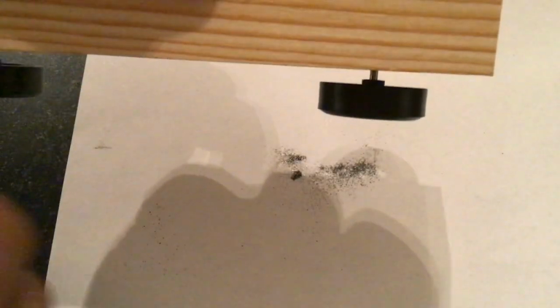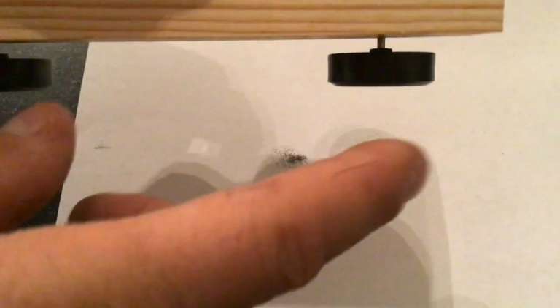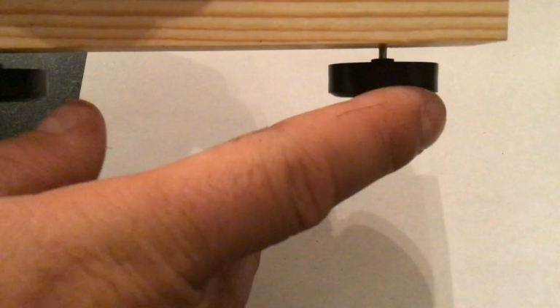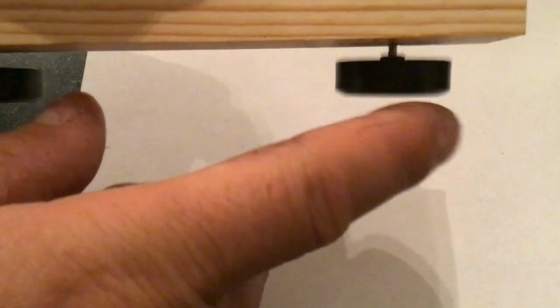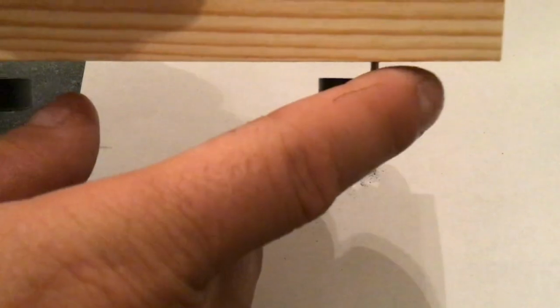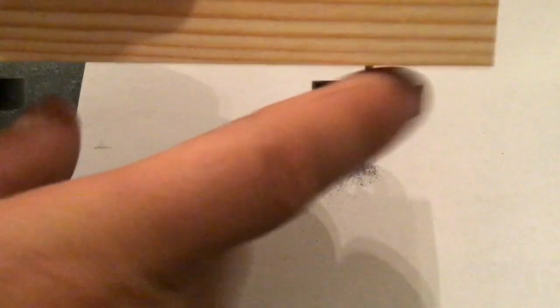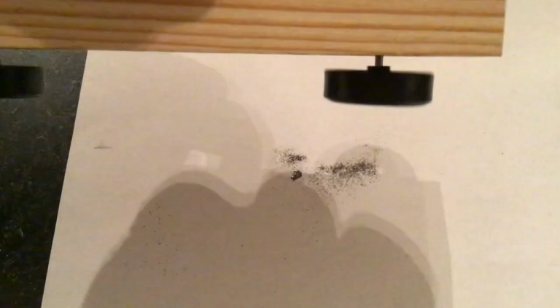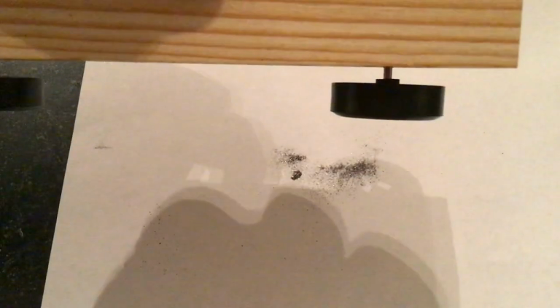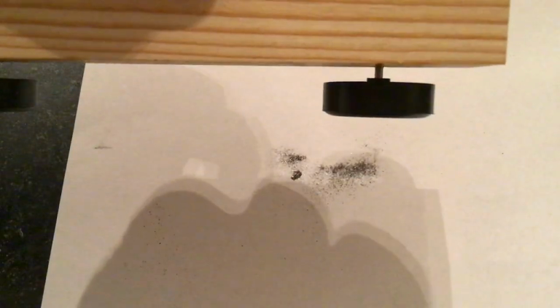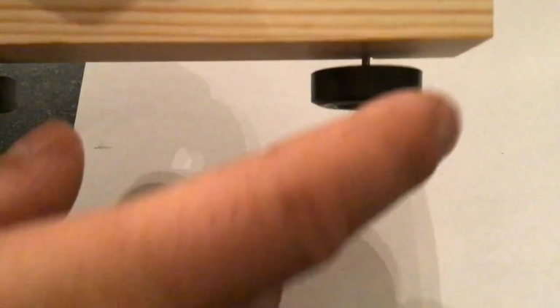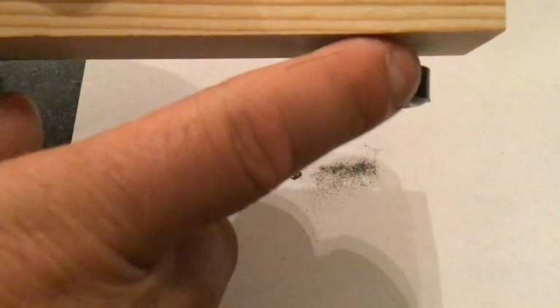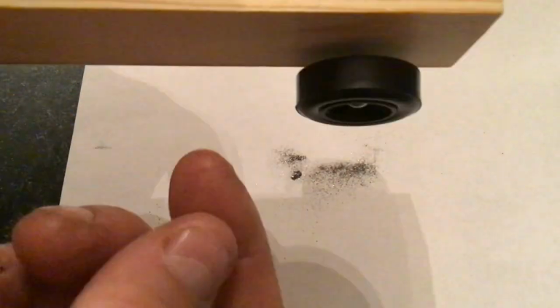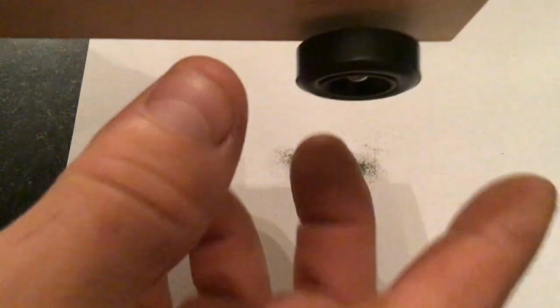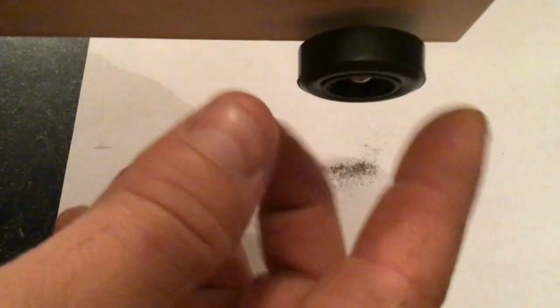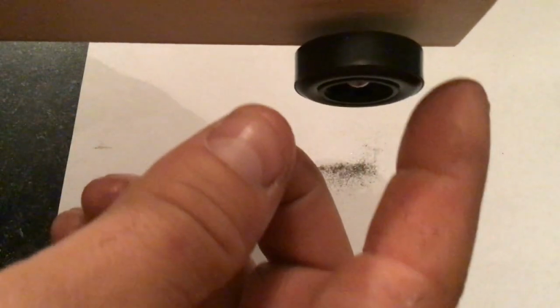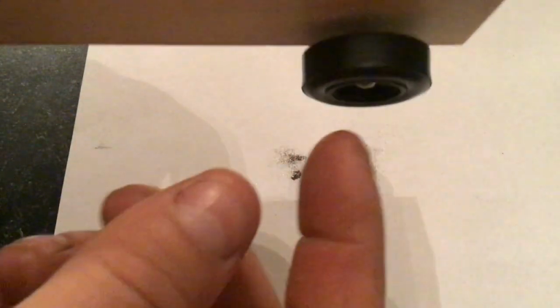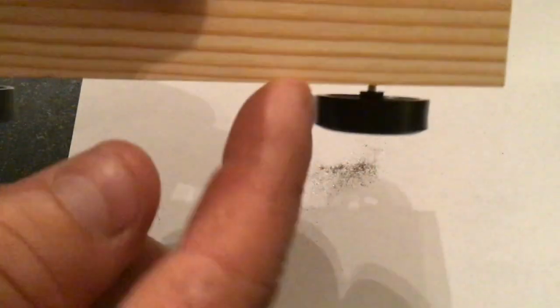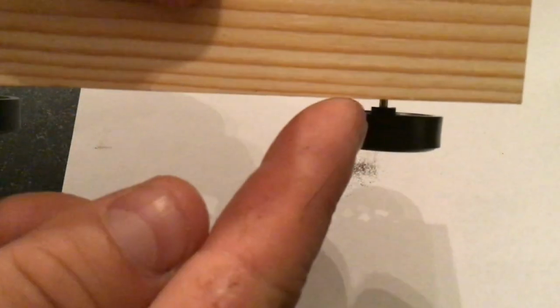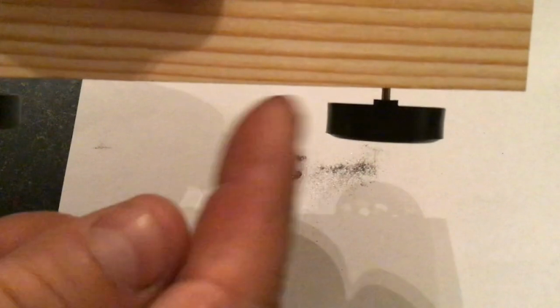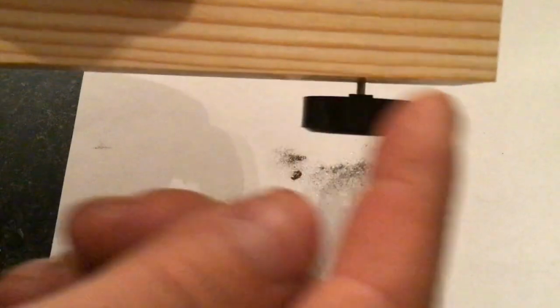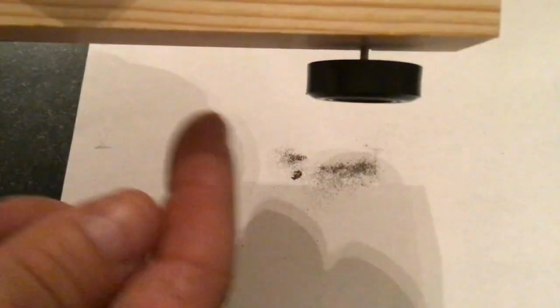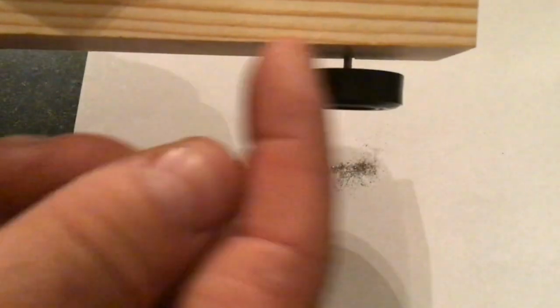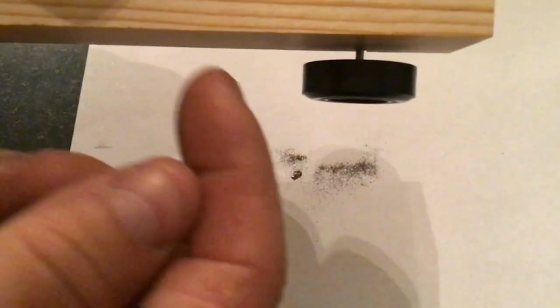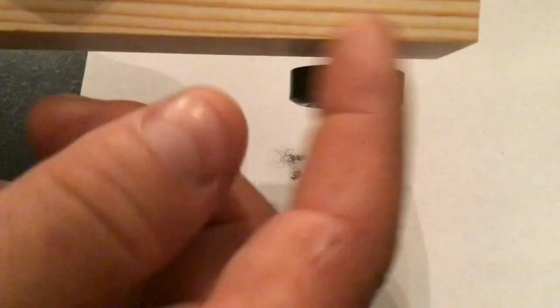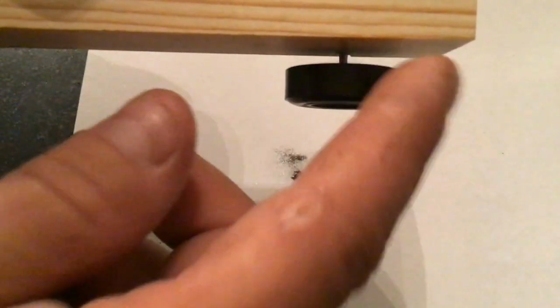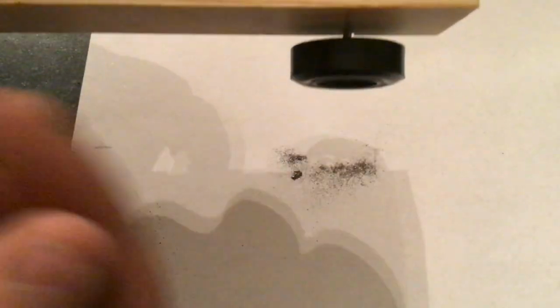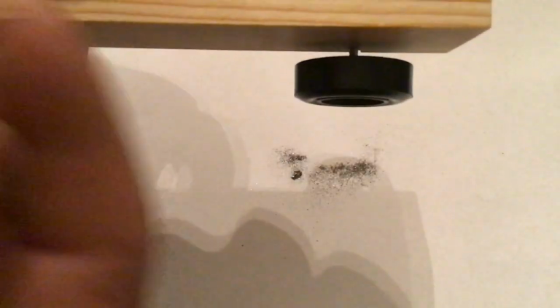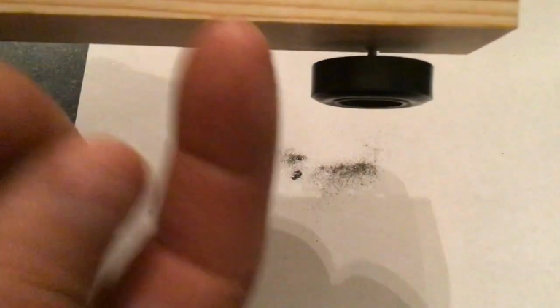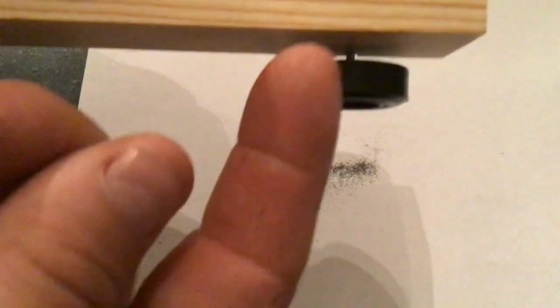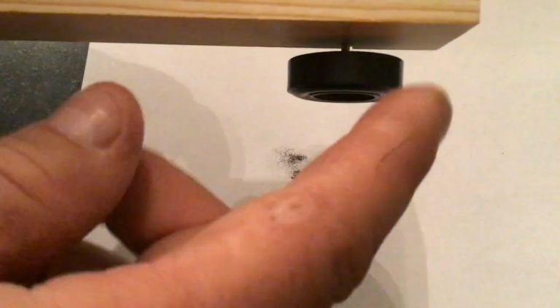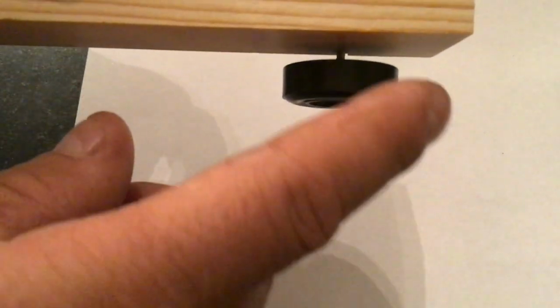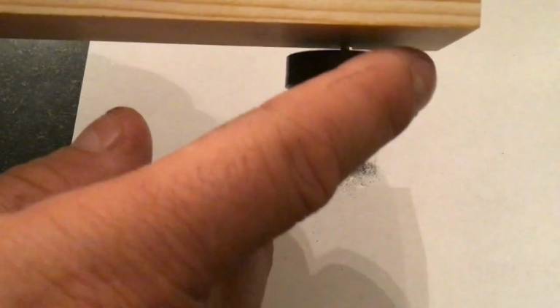You can see the wheel doesn't really keep spinning. That's because where the wheel and the axle meet, they are rubbing together, and the force of friction is stopping the wheel from spinning.